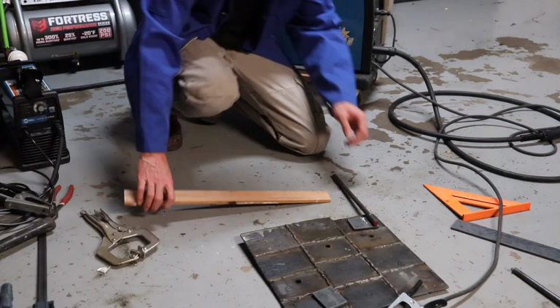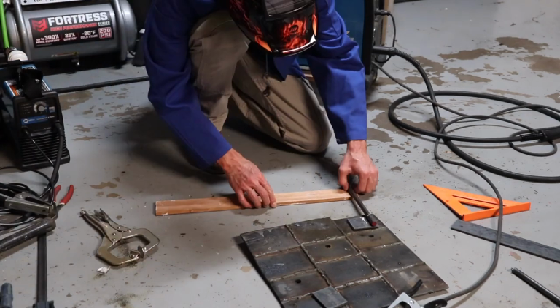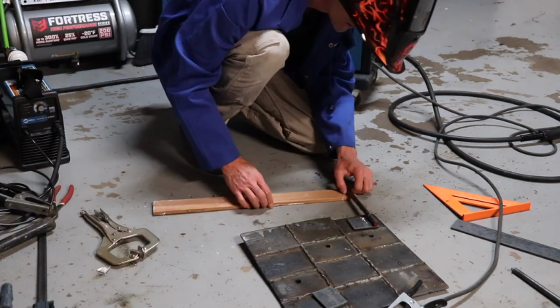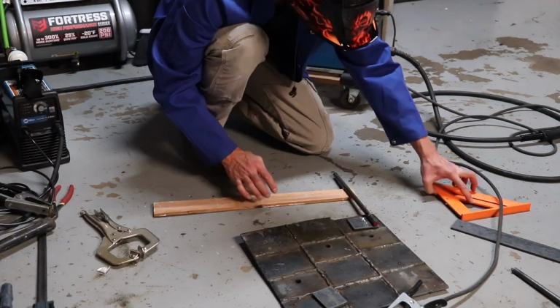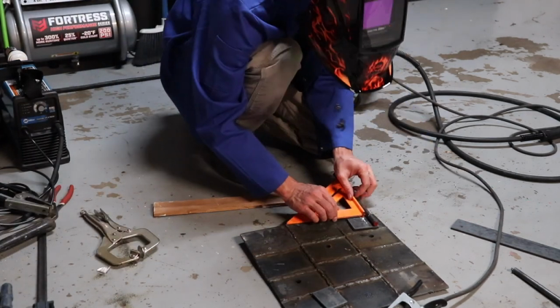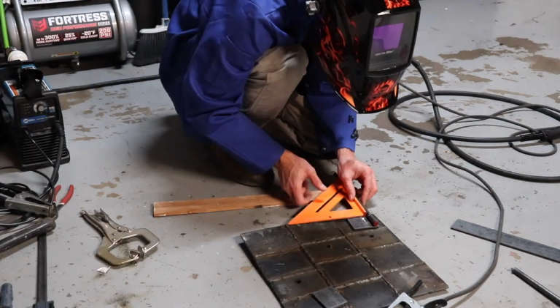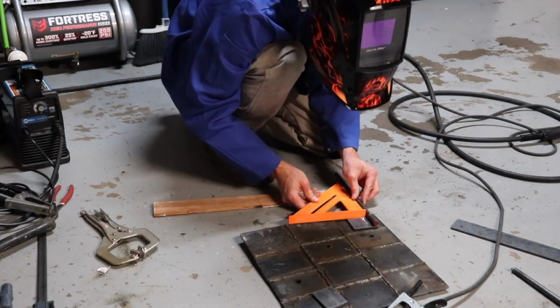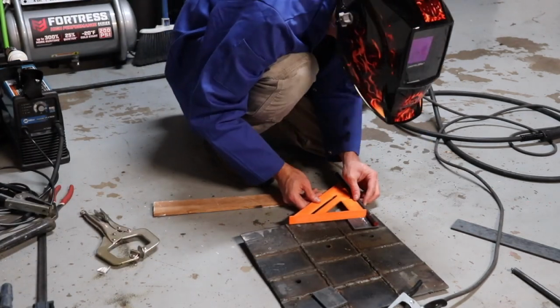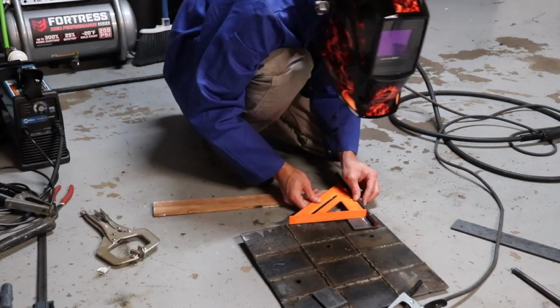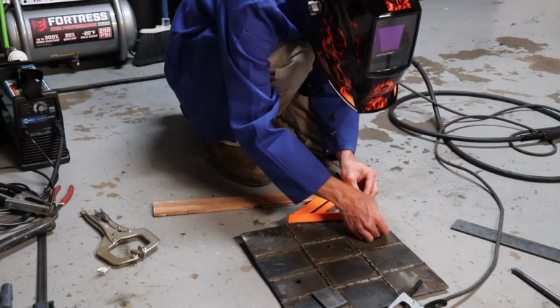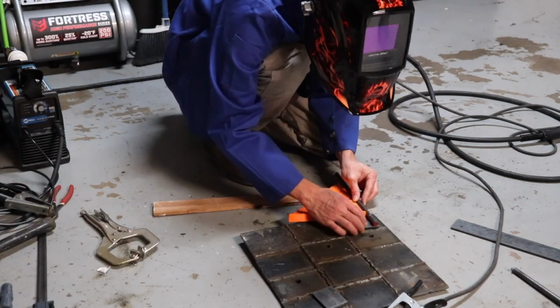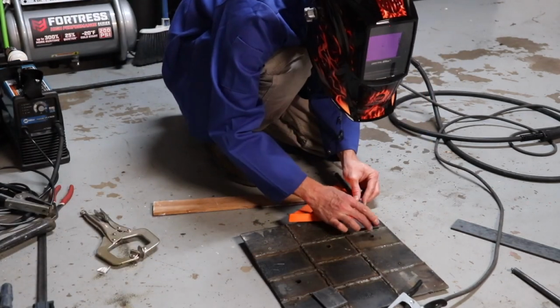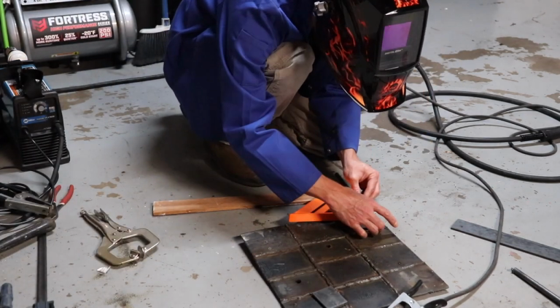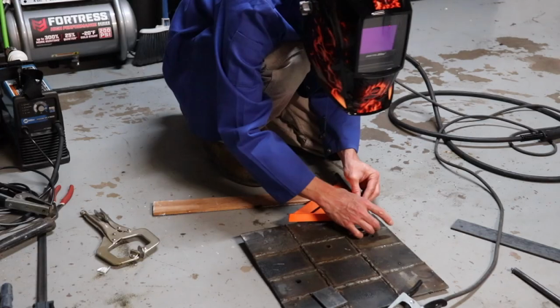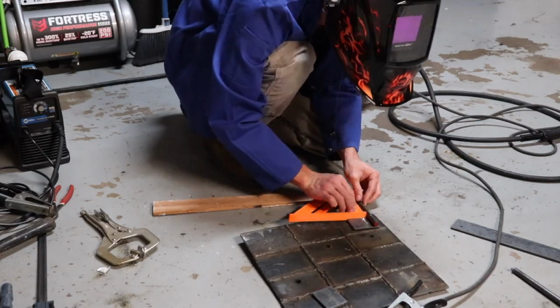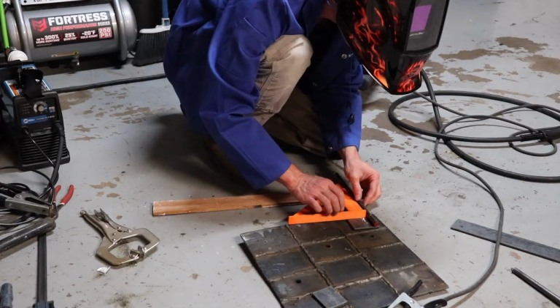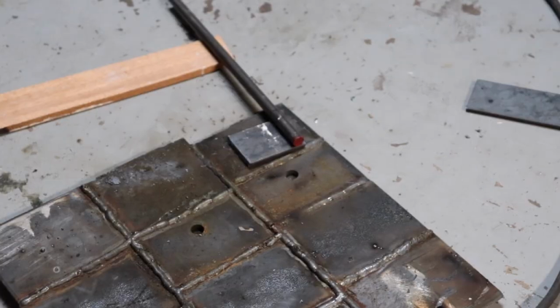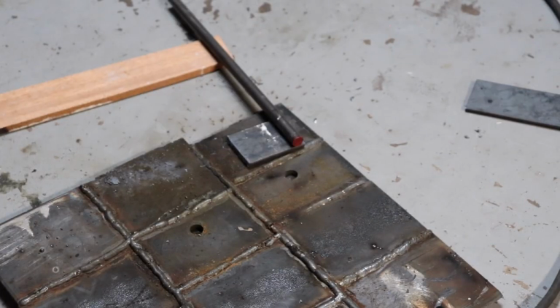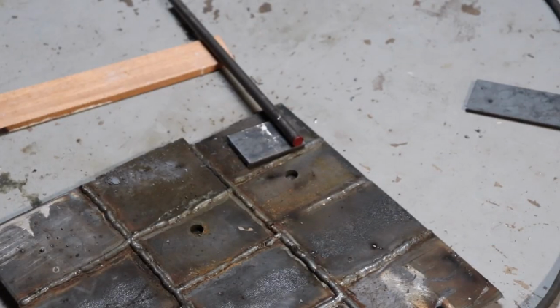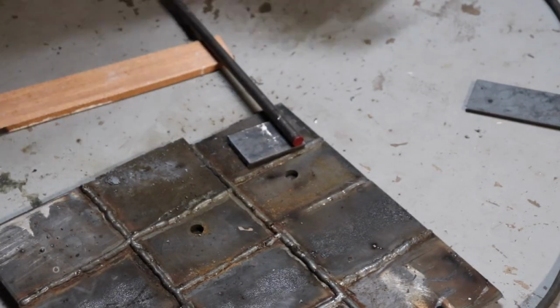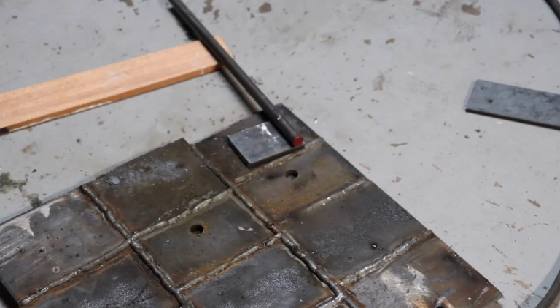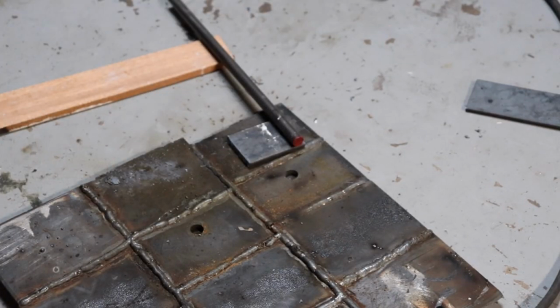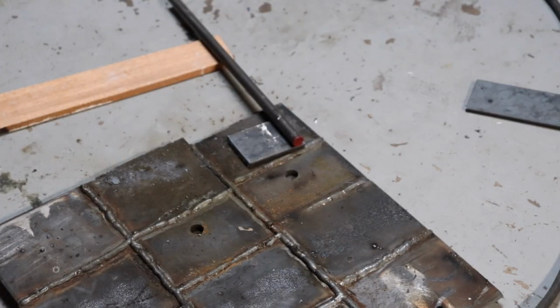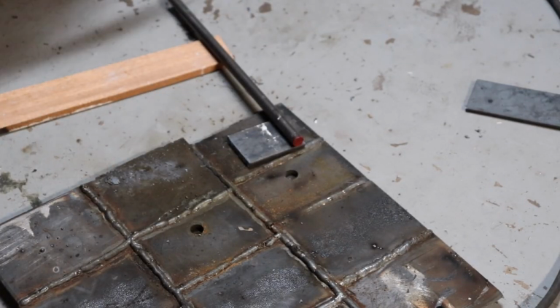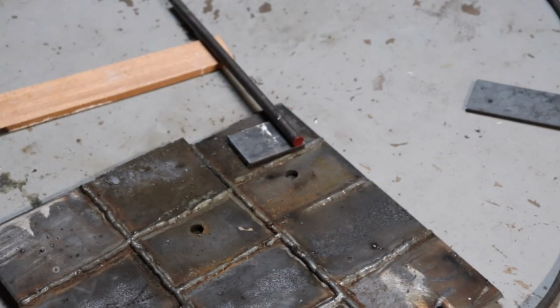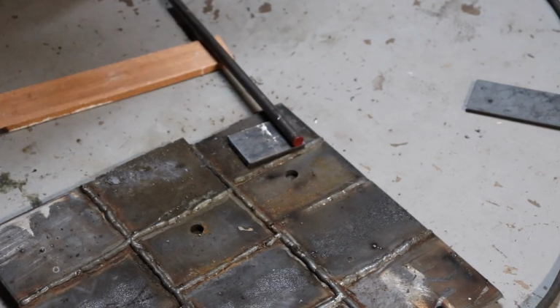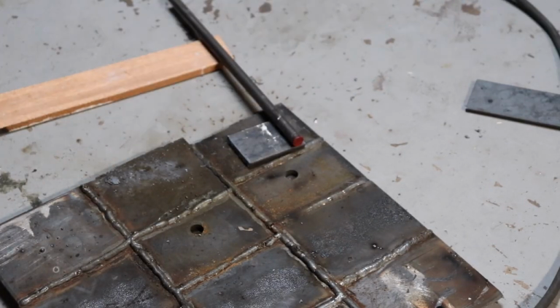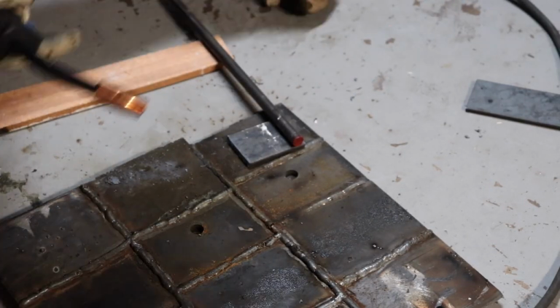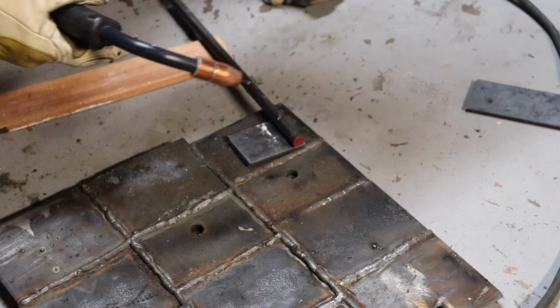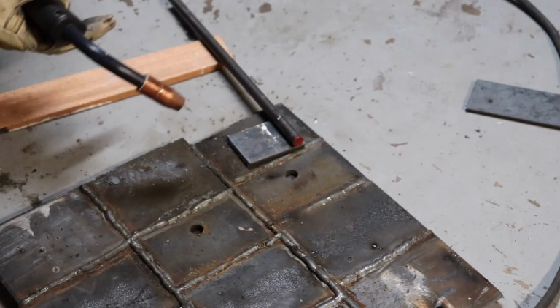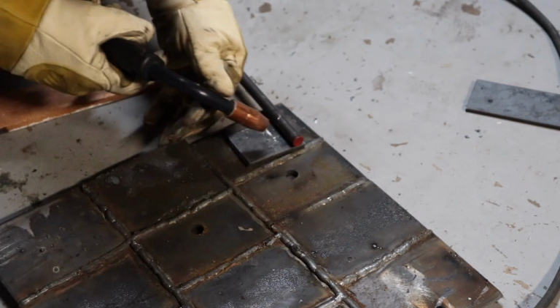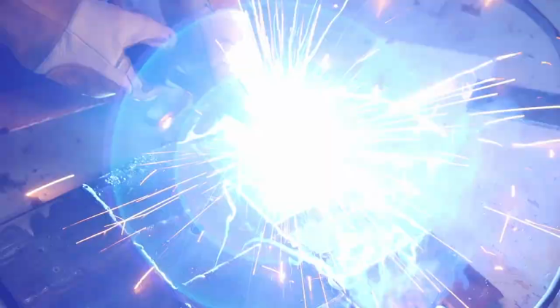I'm using a half-inch steel rod by 12 inches long and I'm welding that to my two-and-a-half by two-inch 3/16 steel plate.